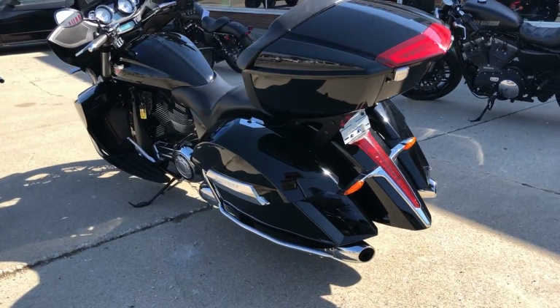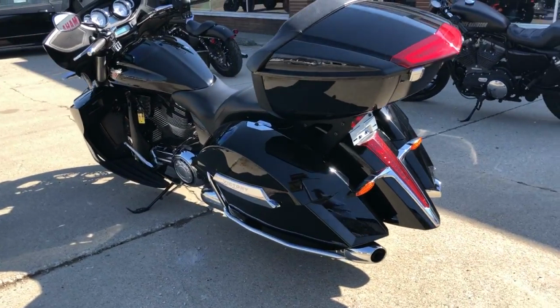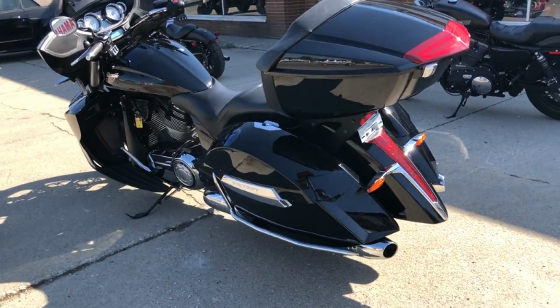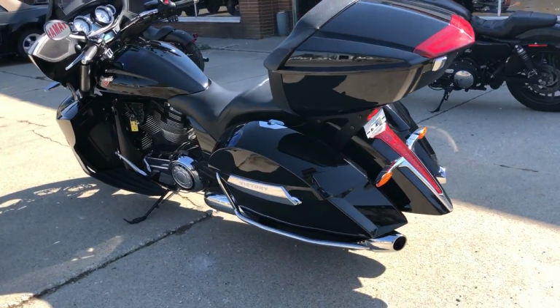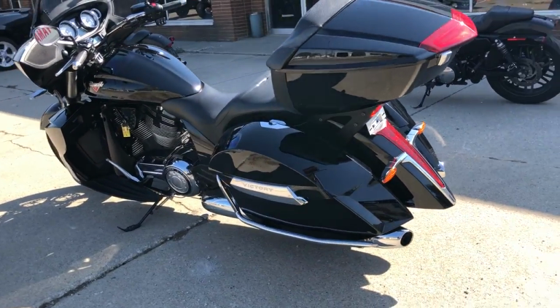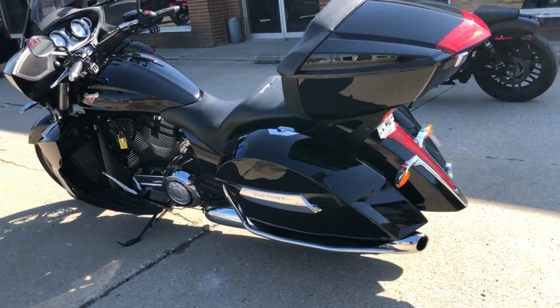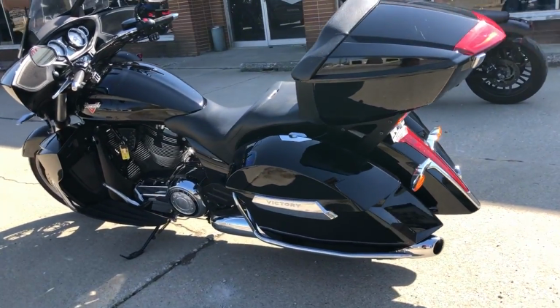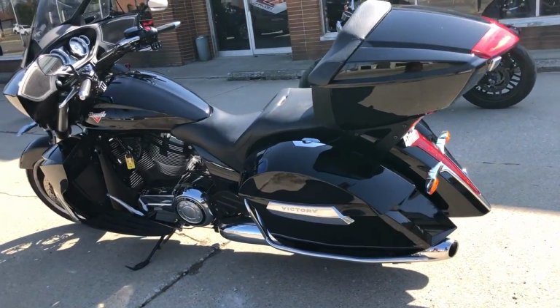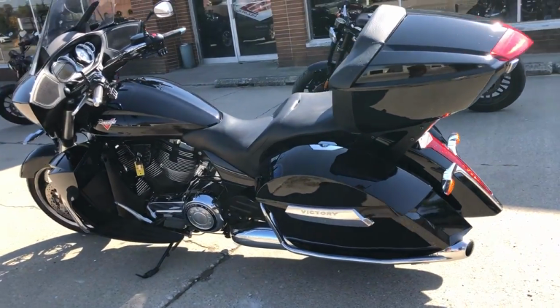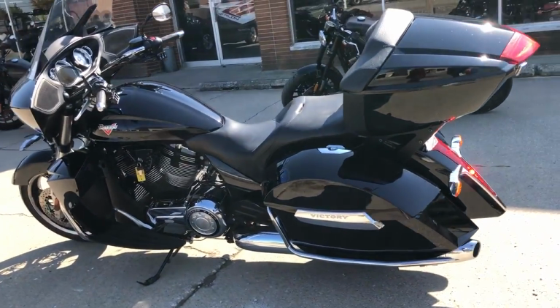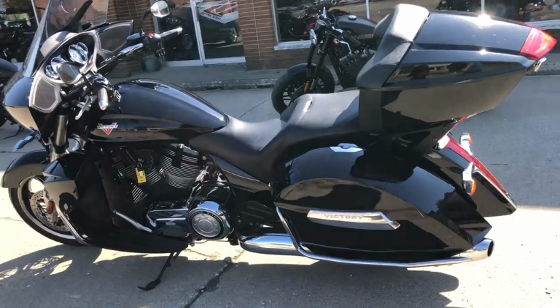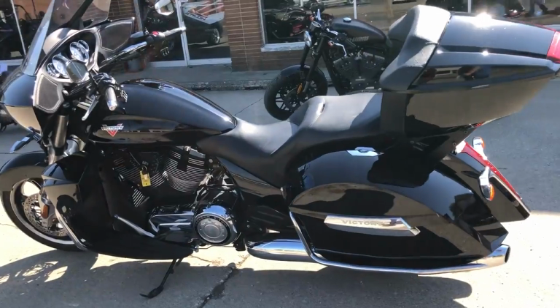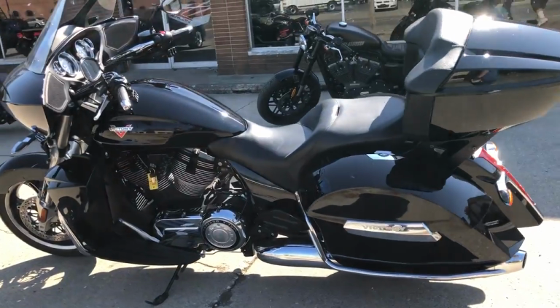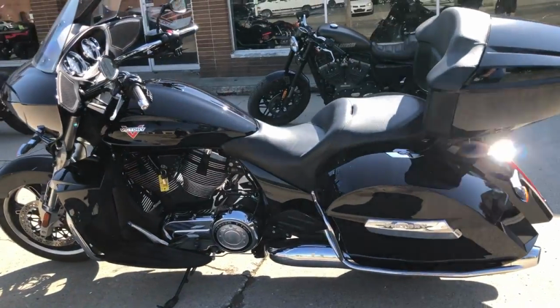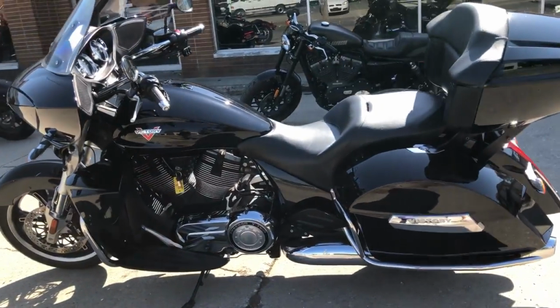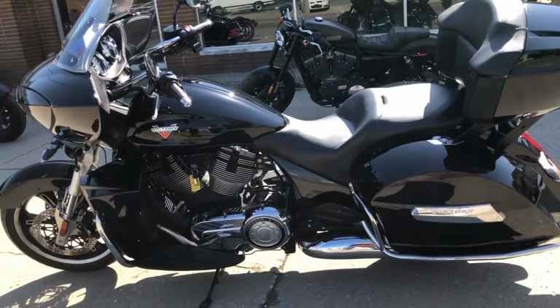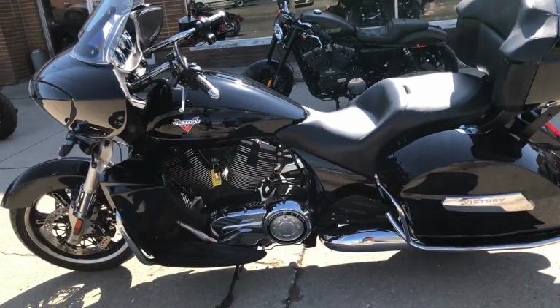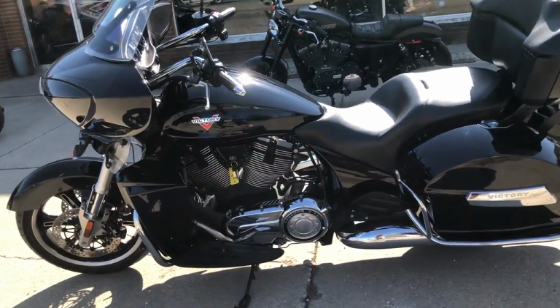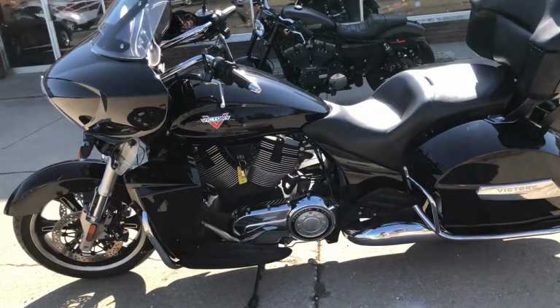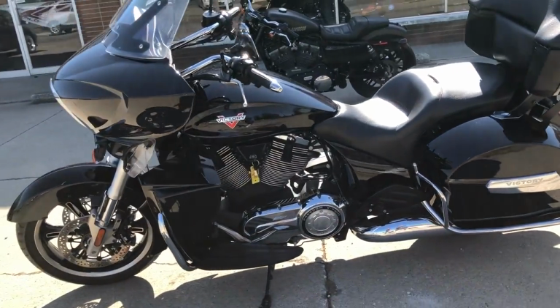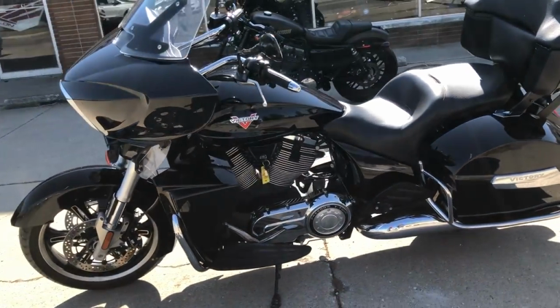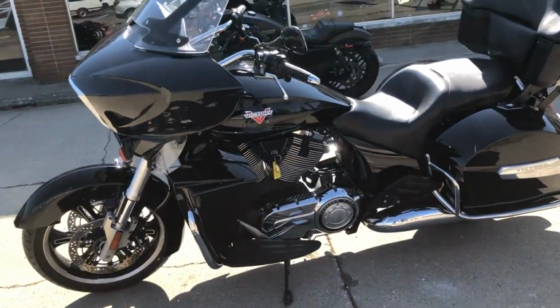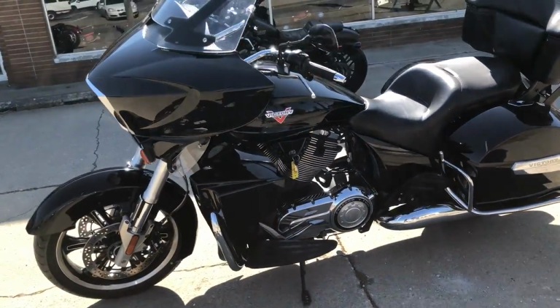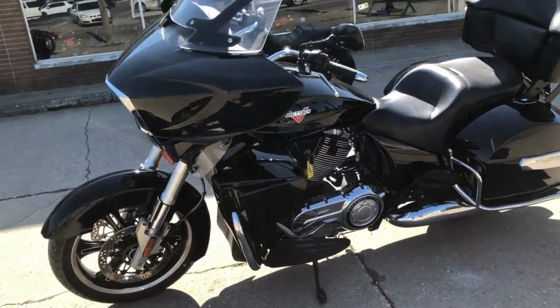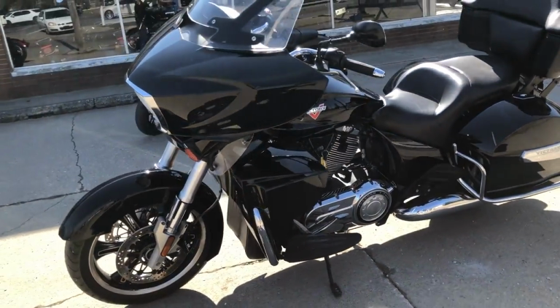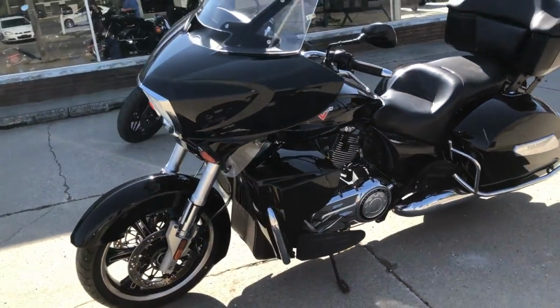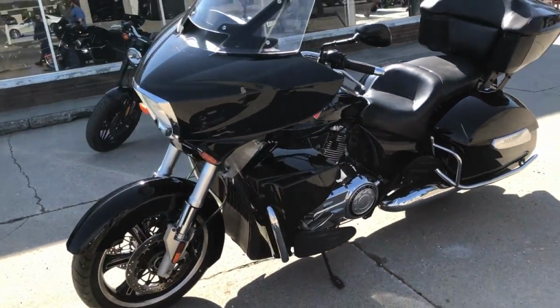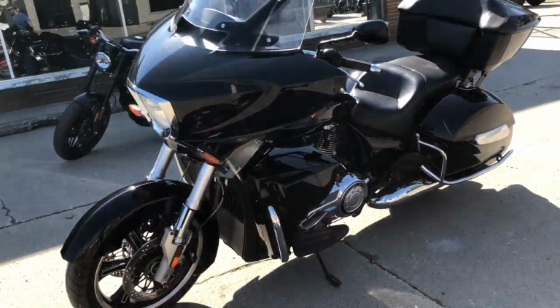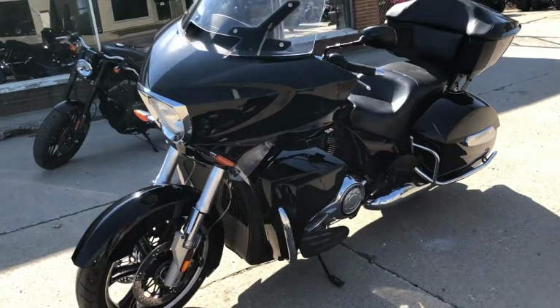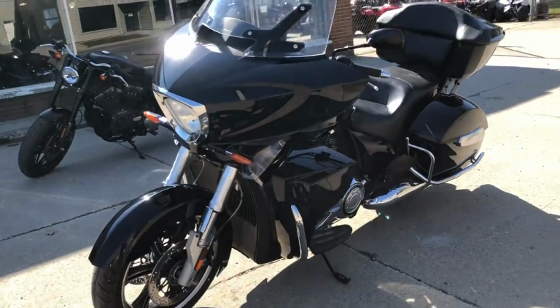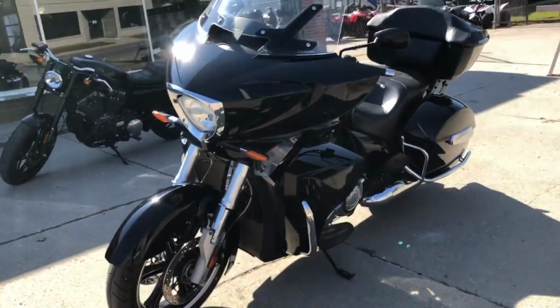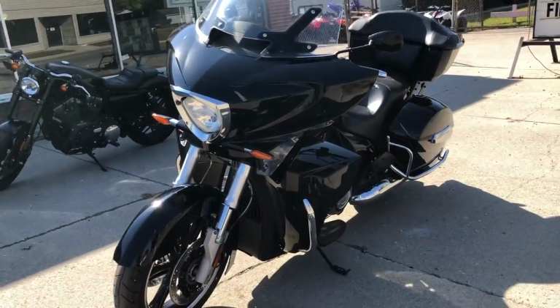Just serviced at the dealership, inspected — this thing is ready to roll. Don't miss it, that's a '16 Victory Cross Country. These are great touring bikes.